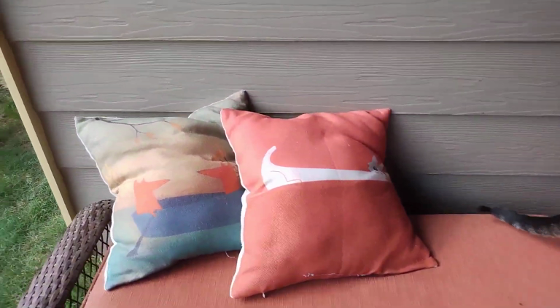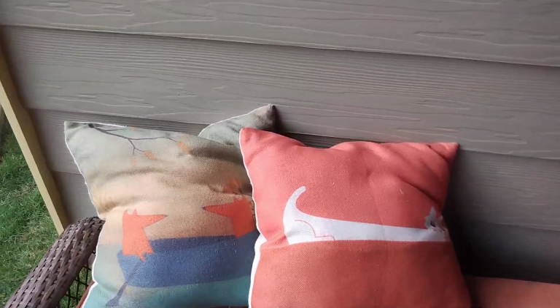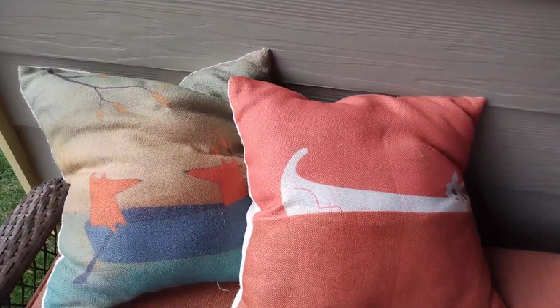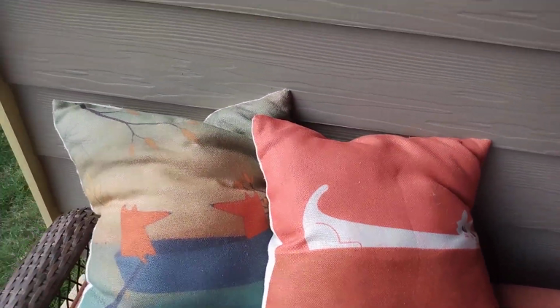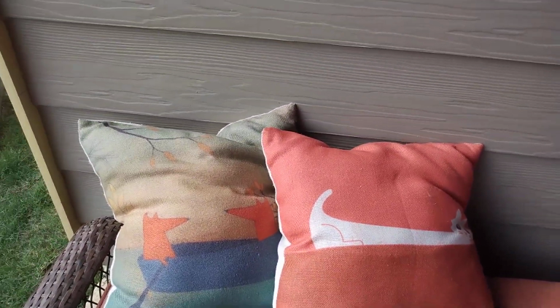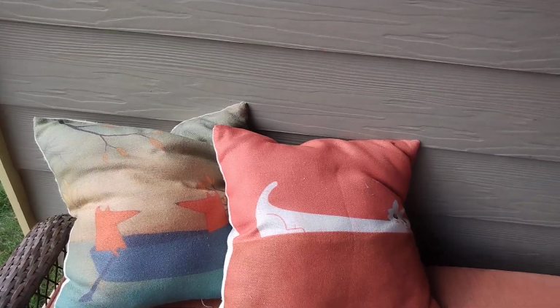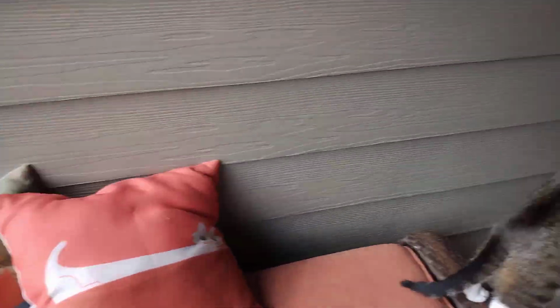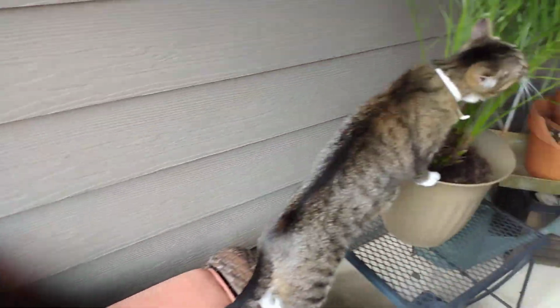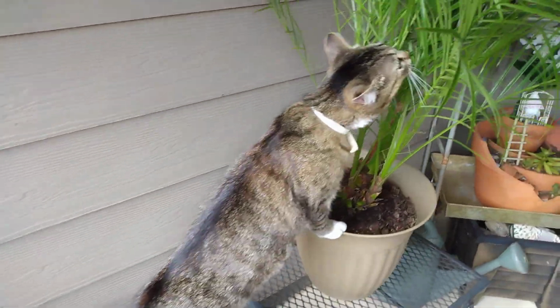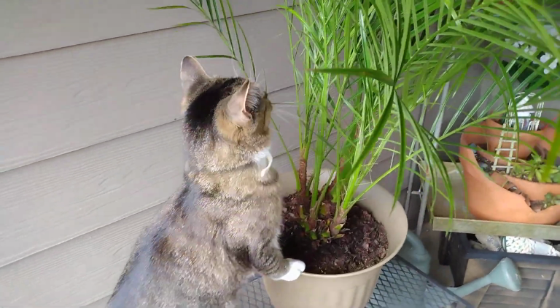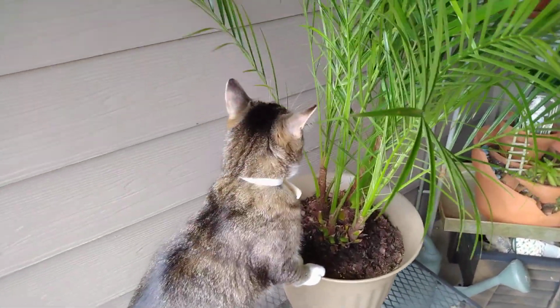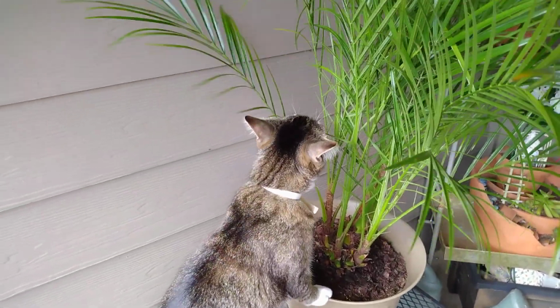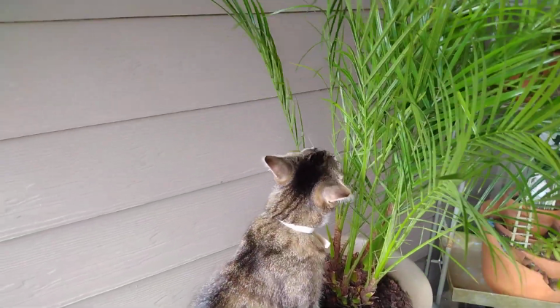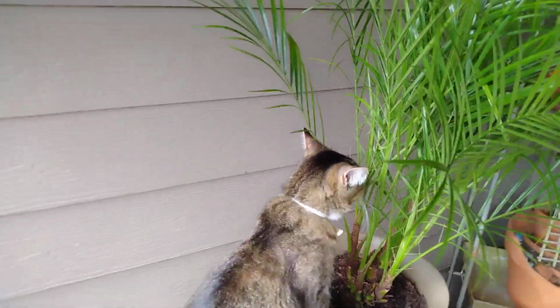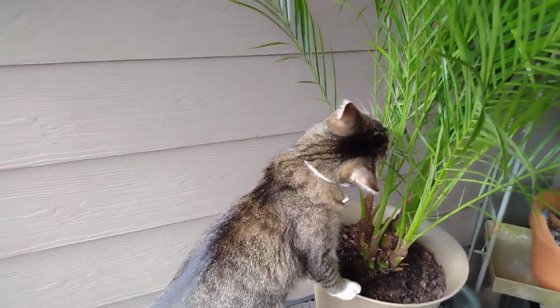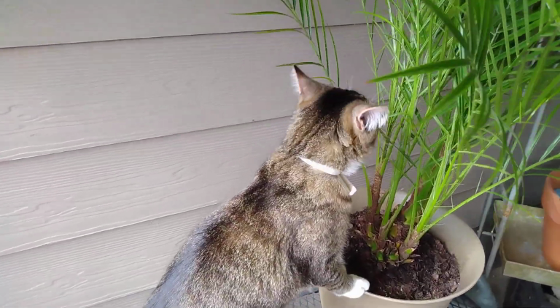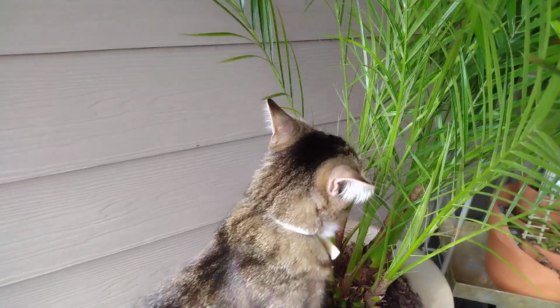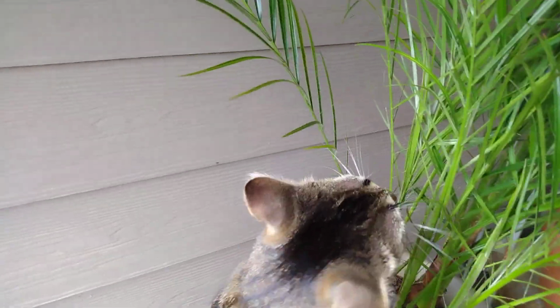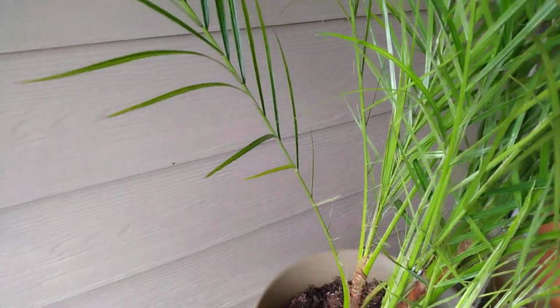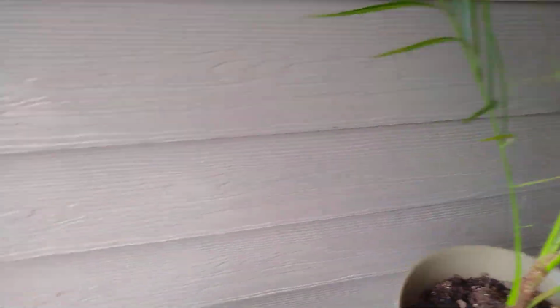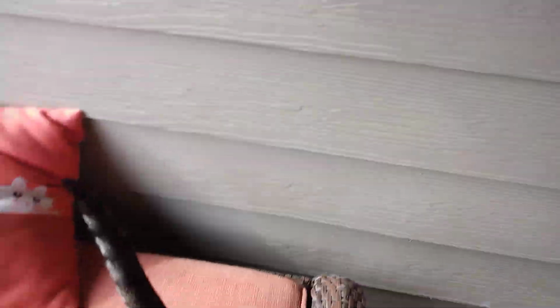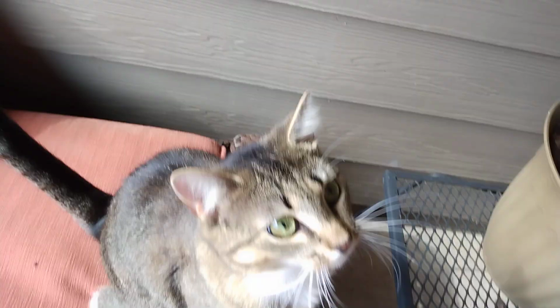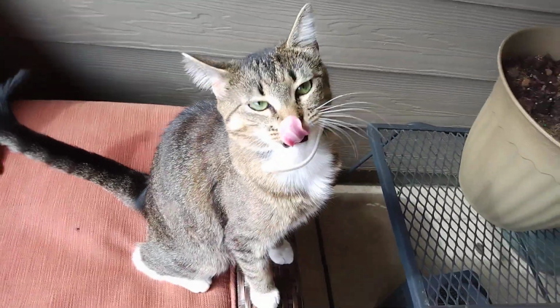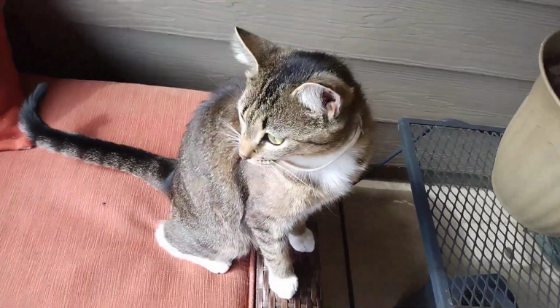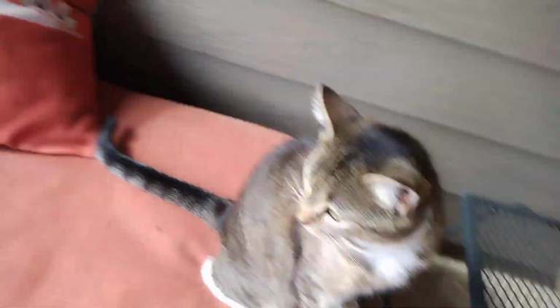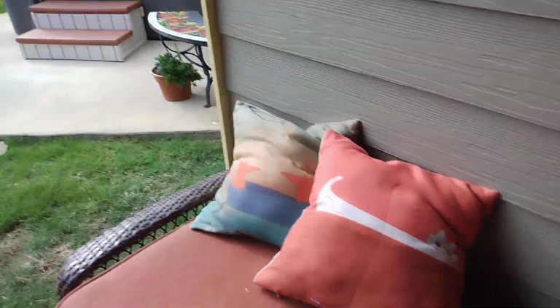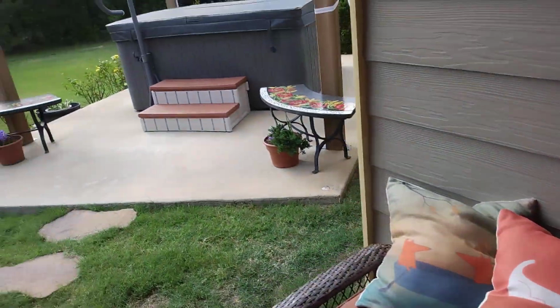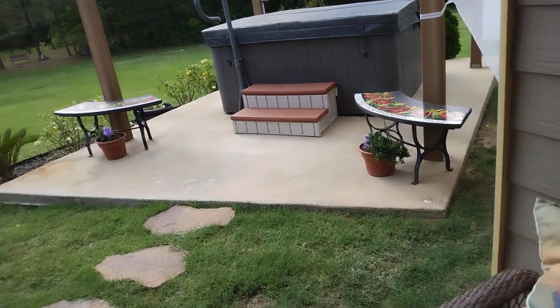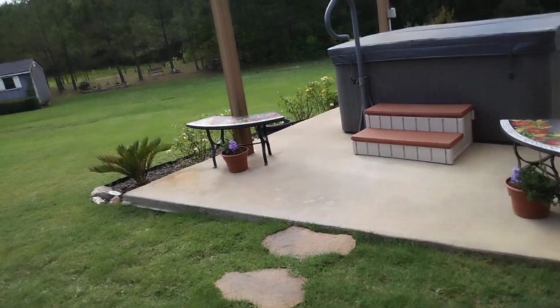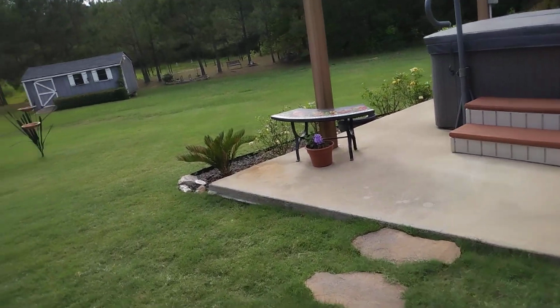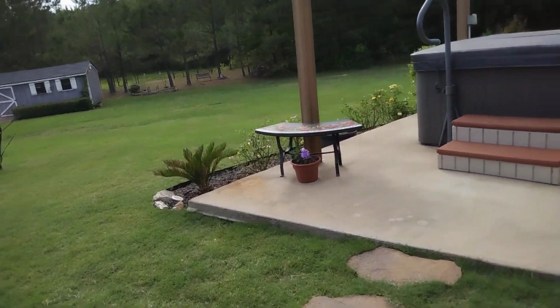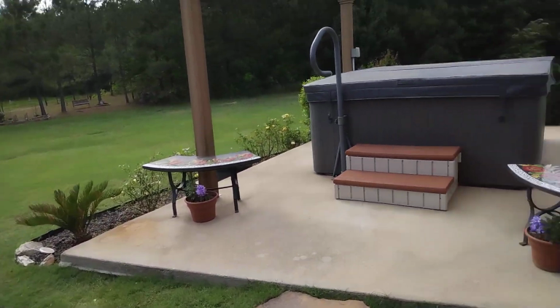A couple of pillow covers that I ordered off Amazon. Like I said, it's a very blustery day.